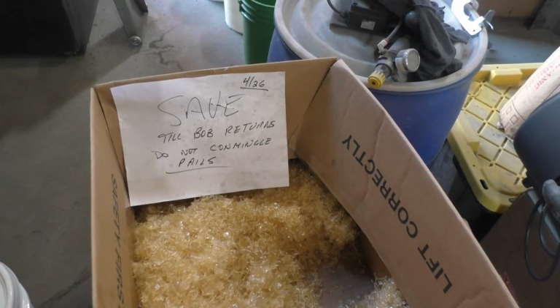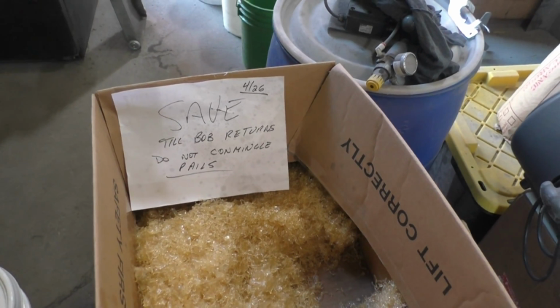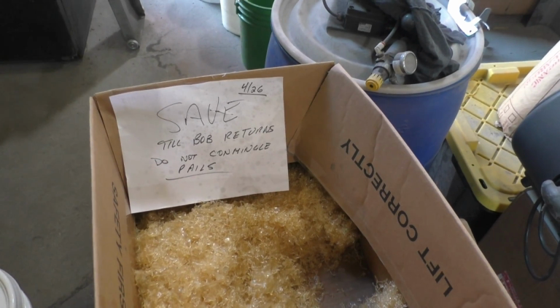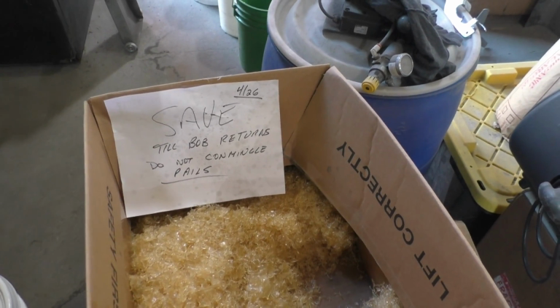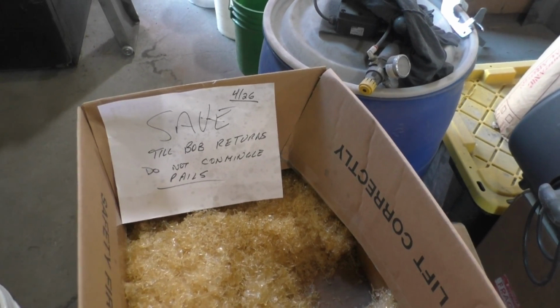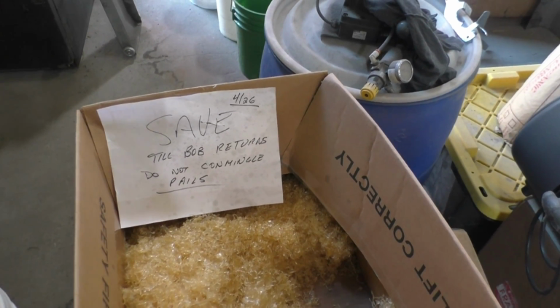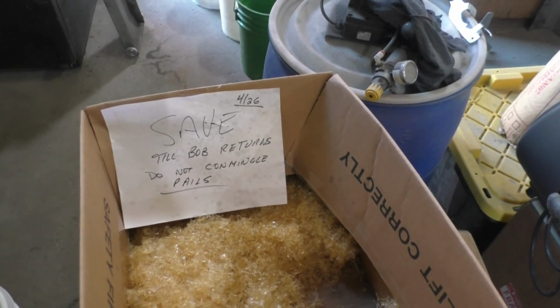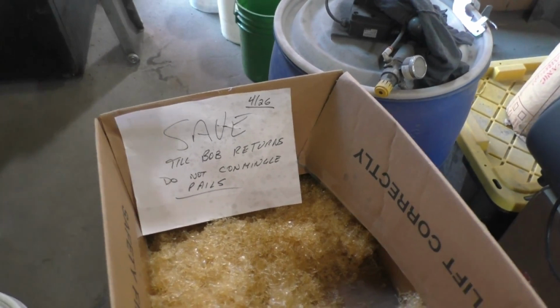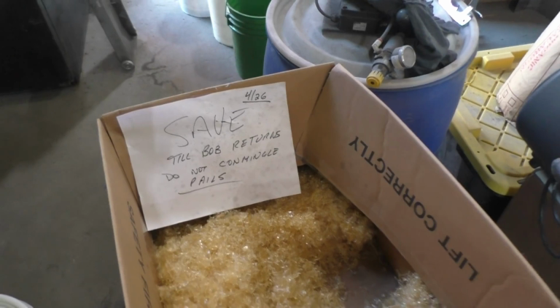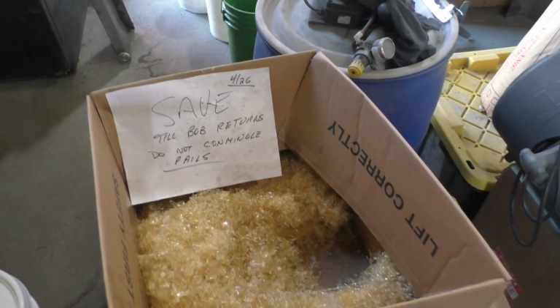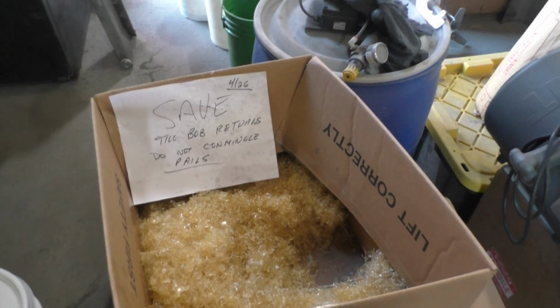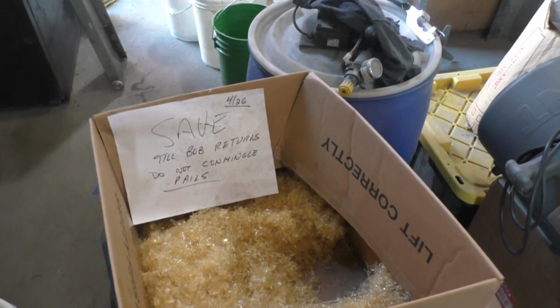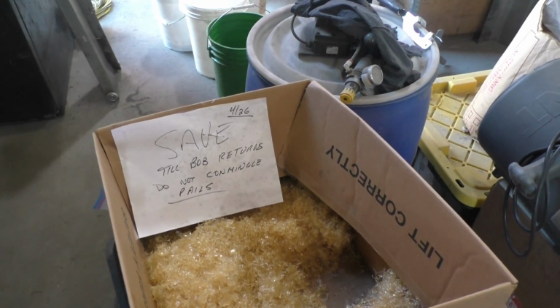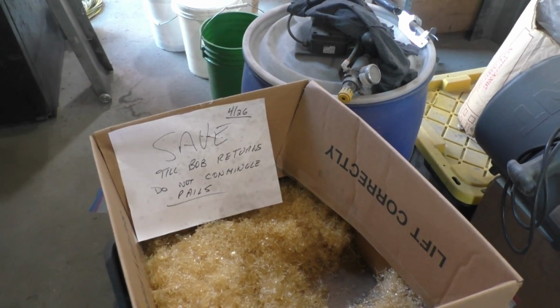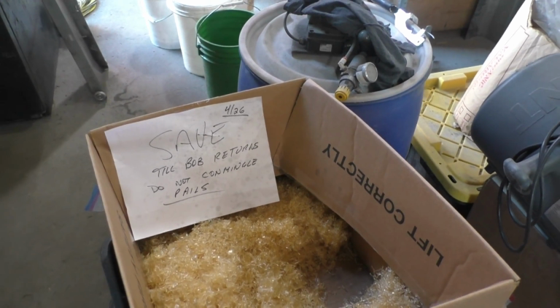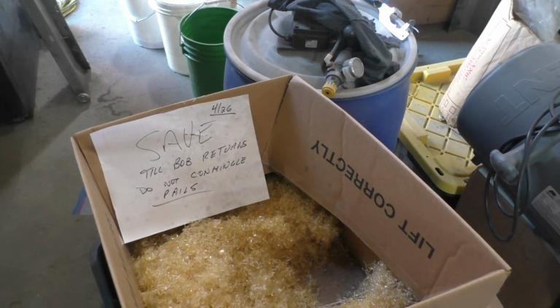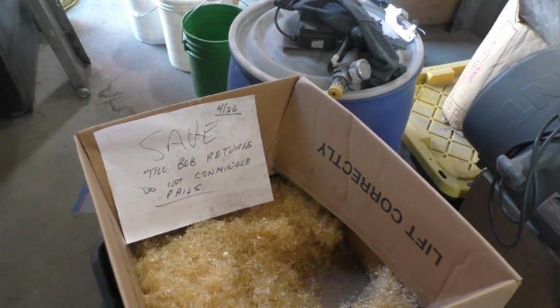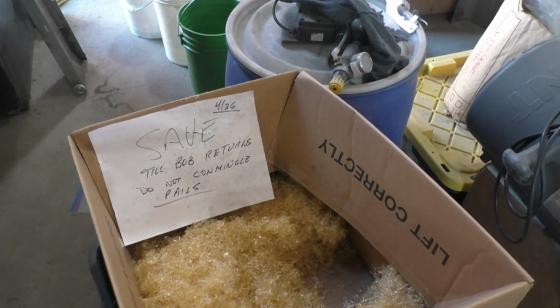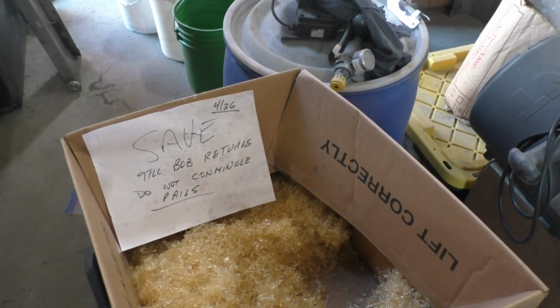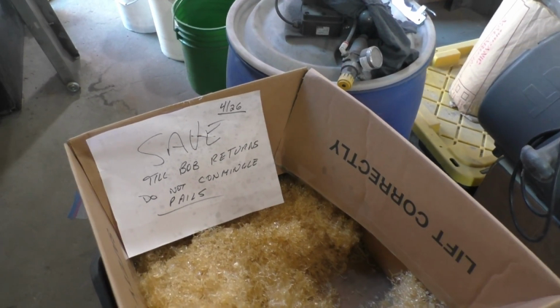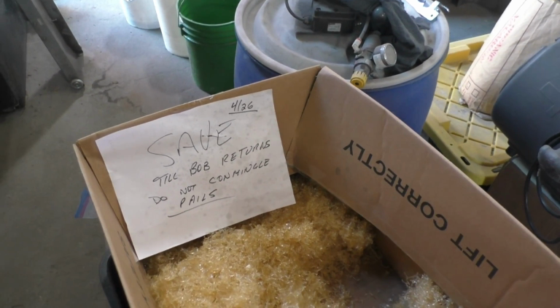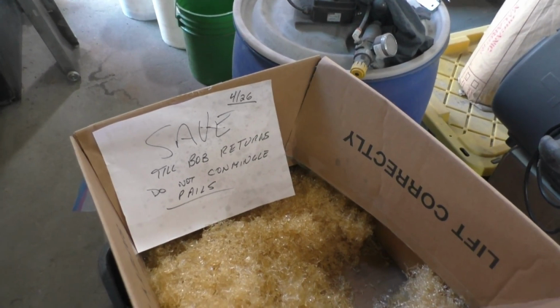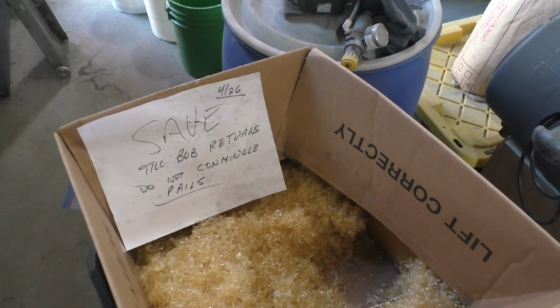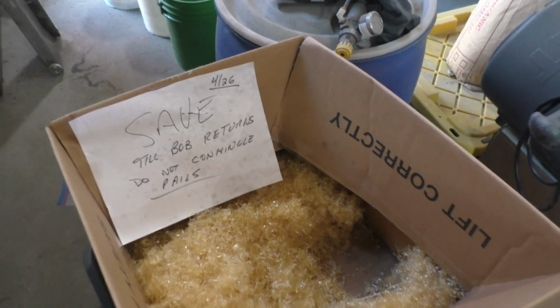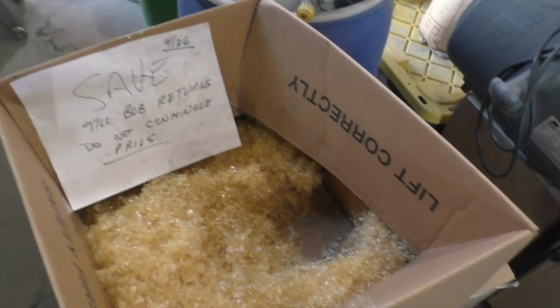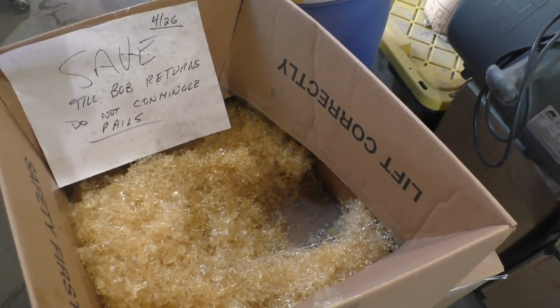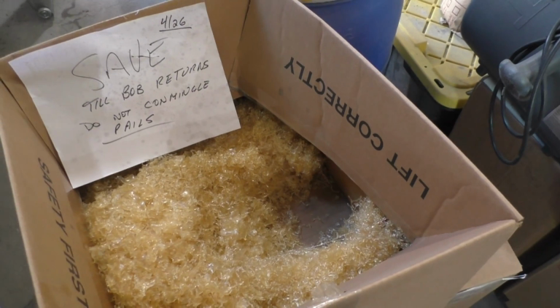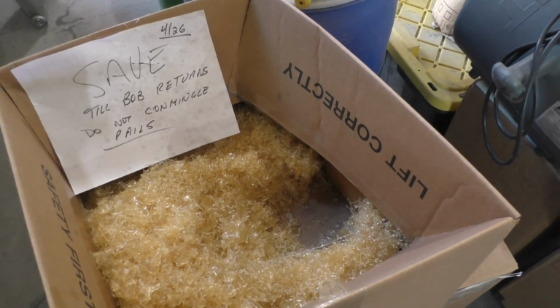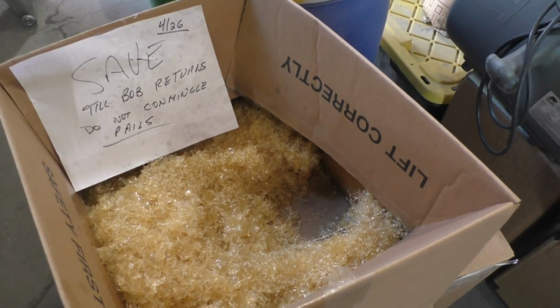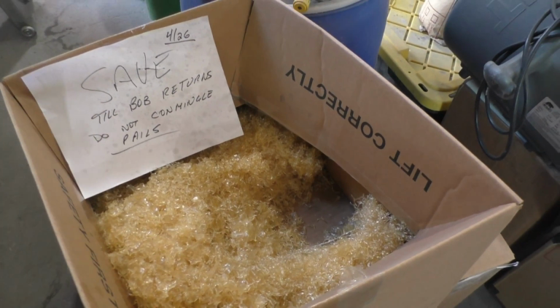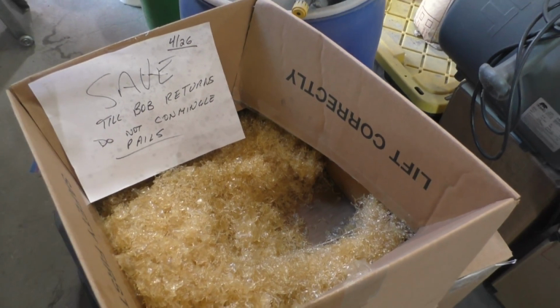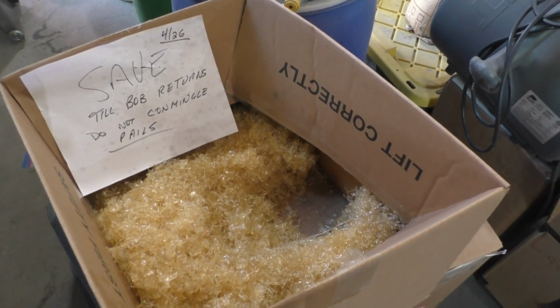This is Day 2 of our testing. If you're seeing this ahead of Day 1, it means we've had success. Otherwise we're going to tack it on to the back end after Day 1.